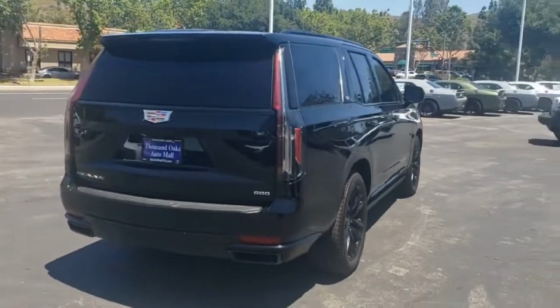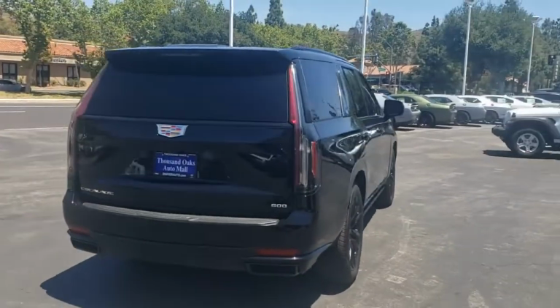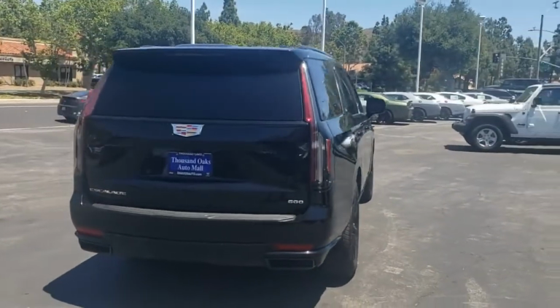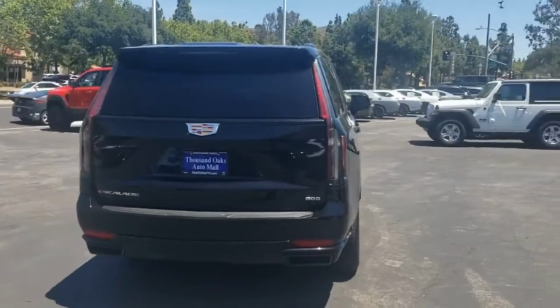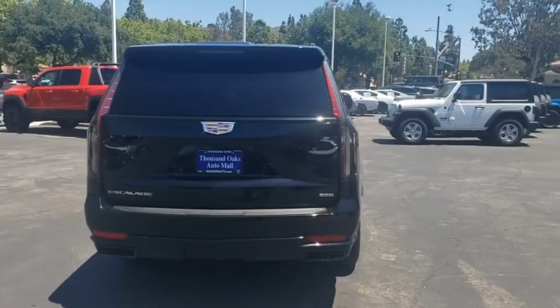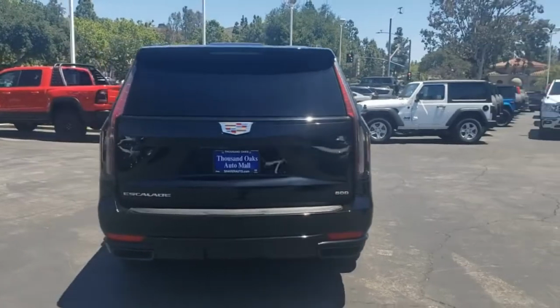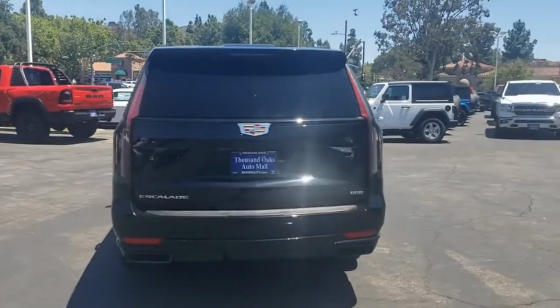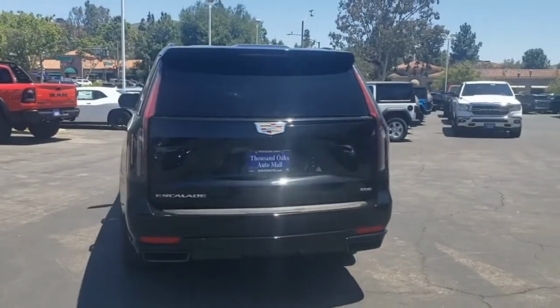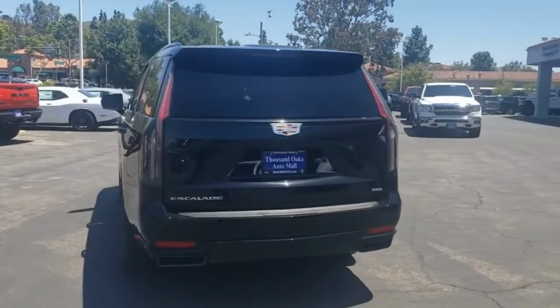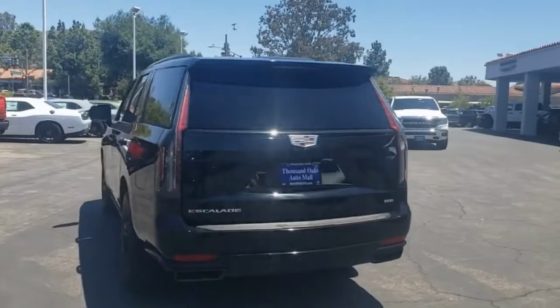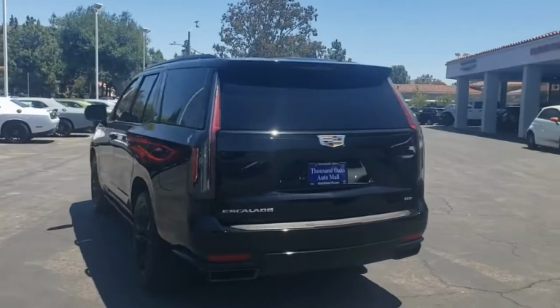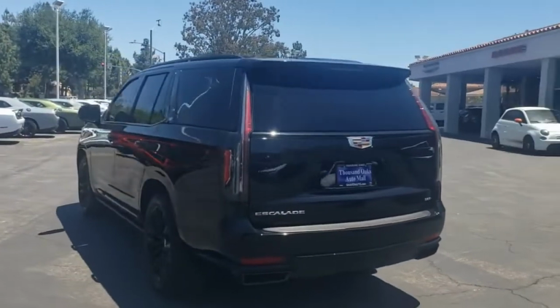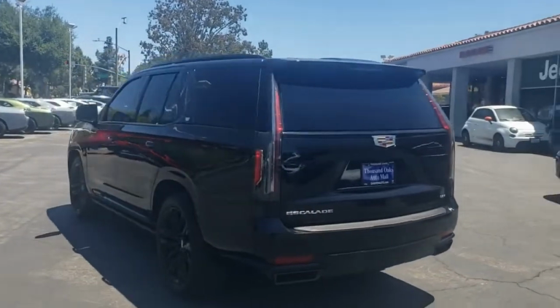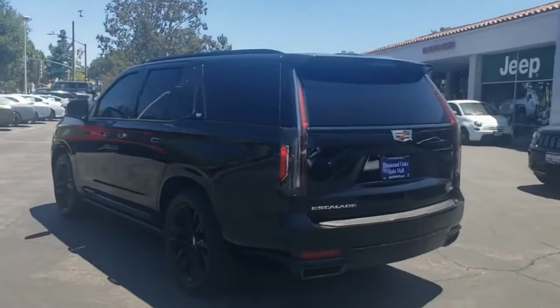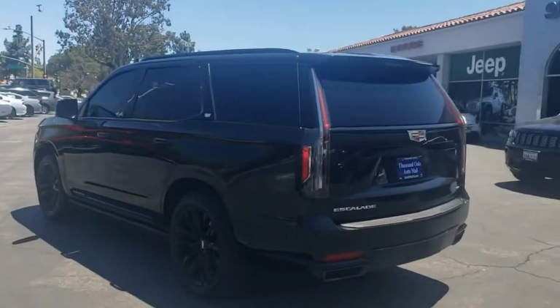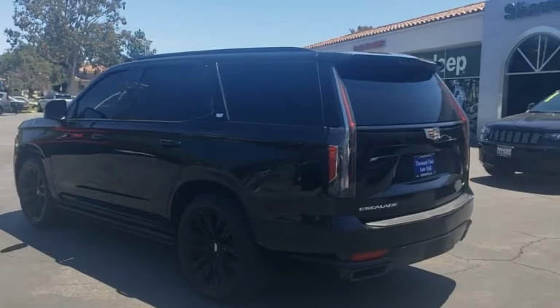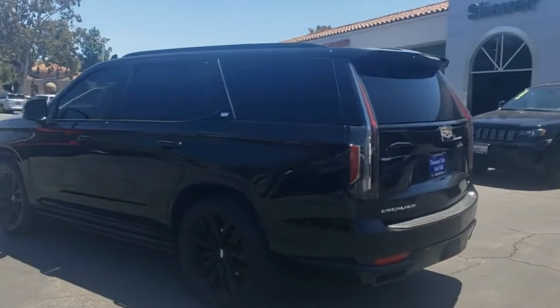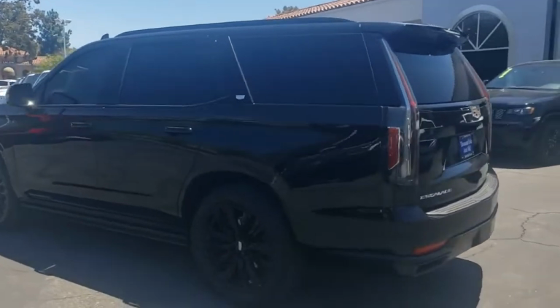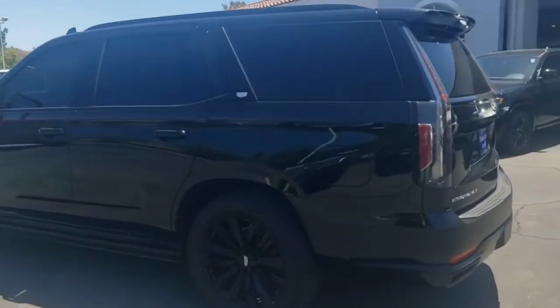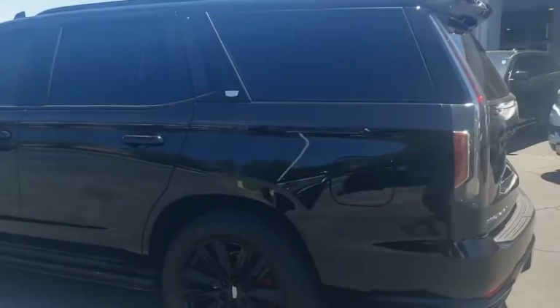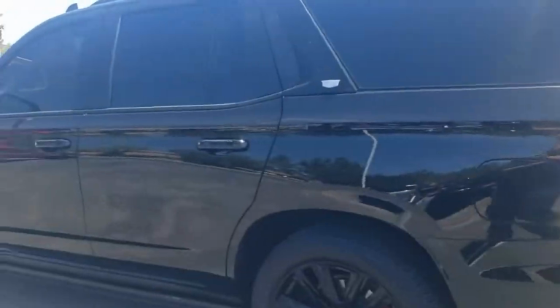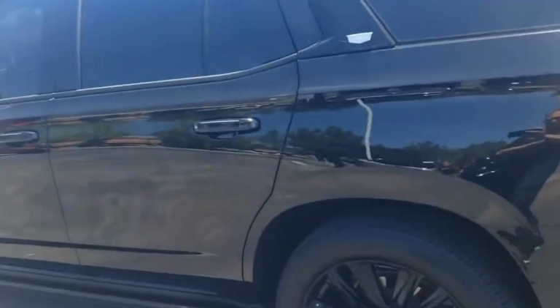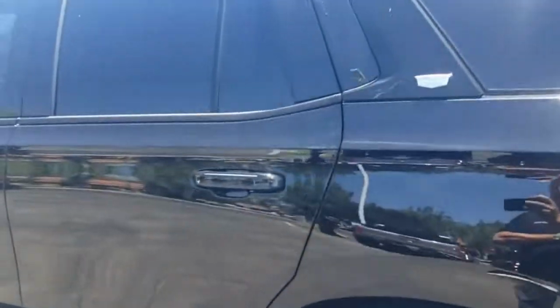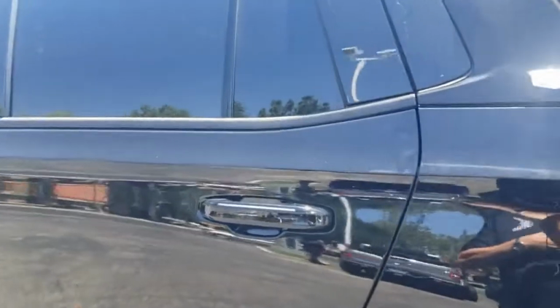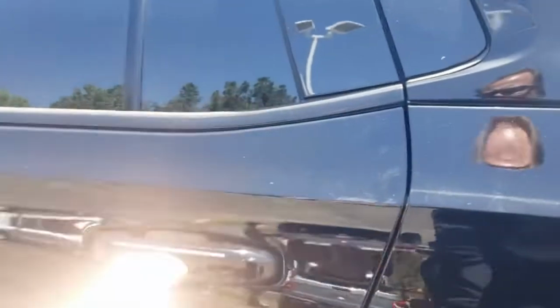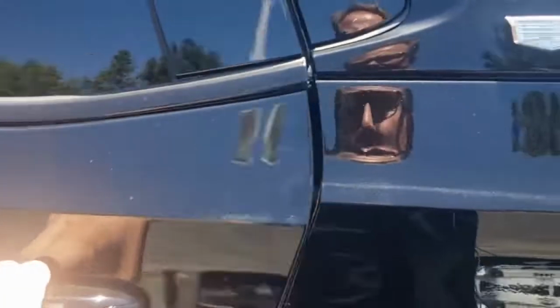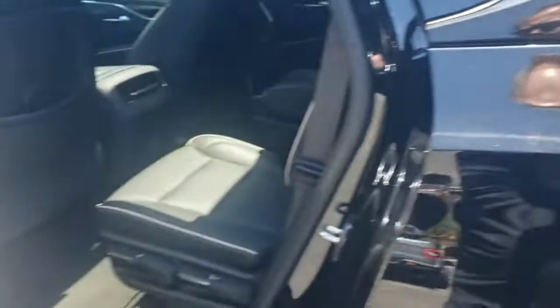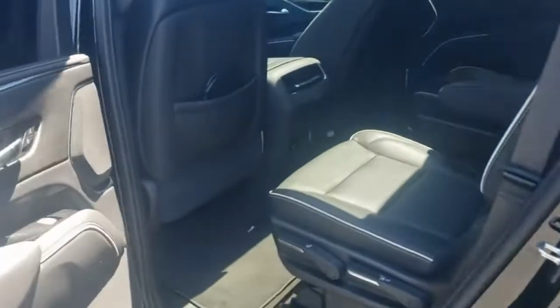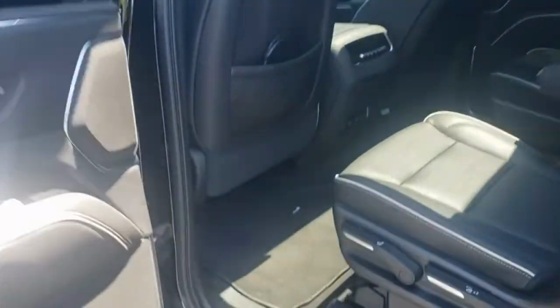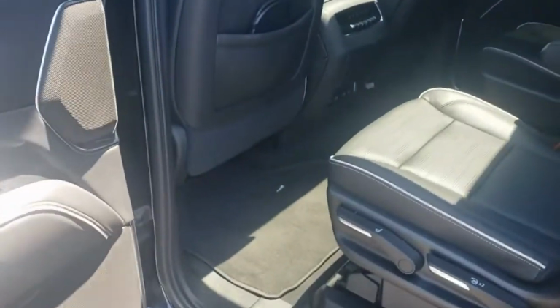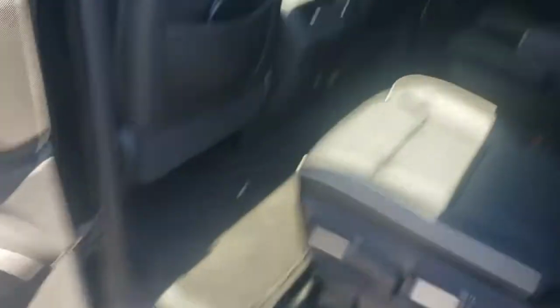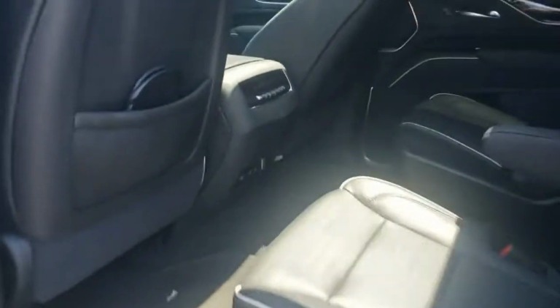It's a clean Carfax, one owner, and no accidents, and it's still under factory warranty. It's got retractable sidesteps, the 16.9-inch OLED infotainment screen, and the 14.2-inch OLED cluster display.